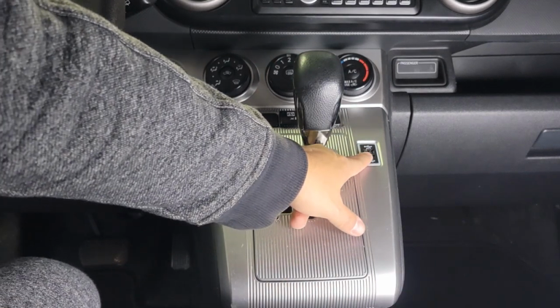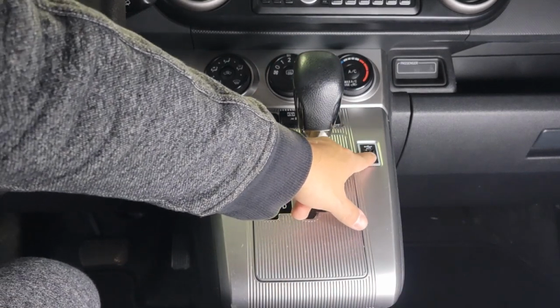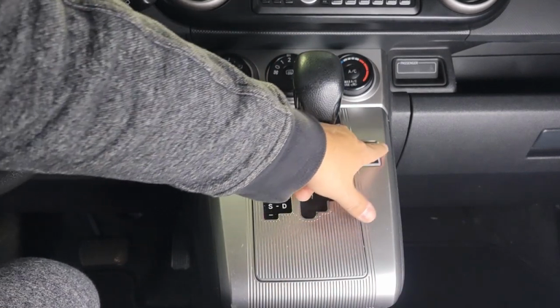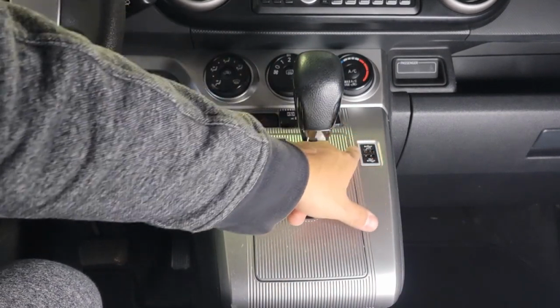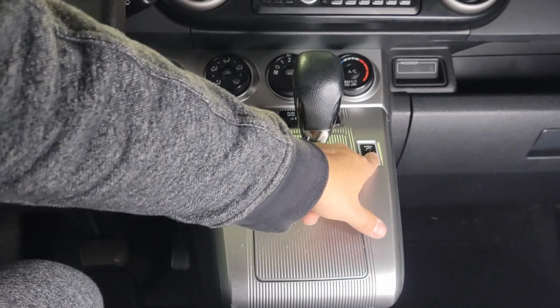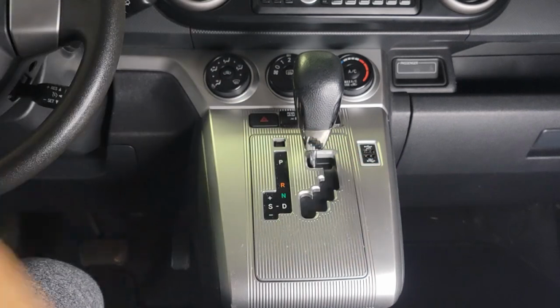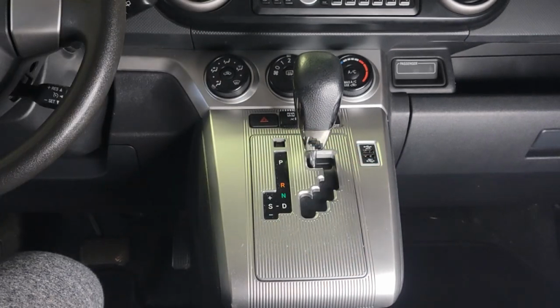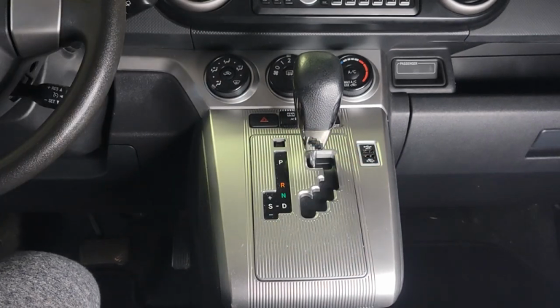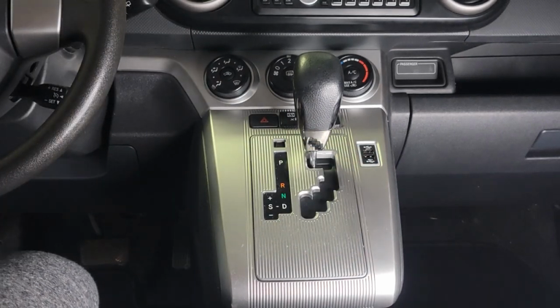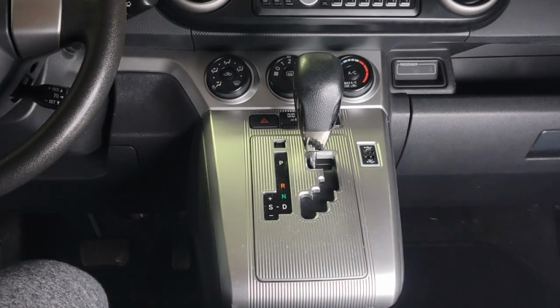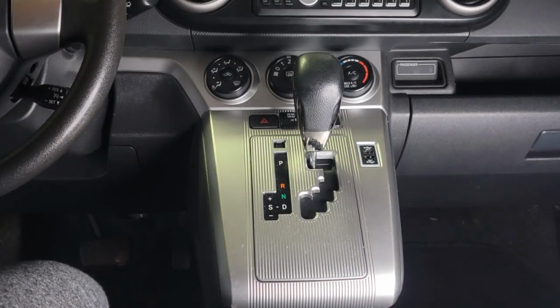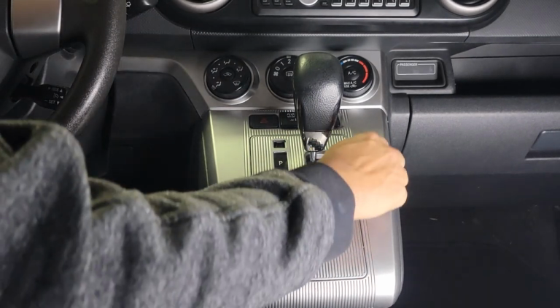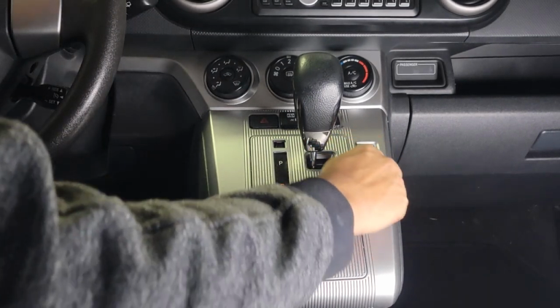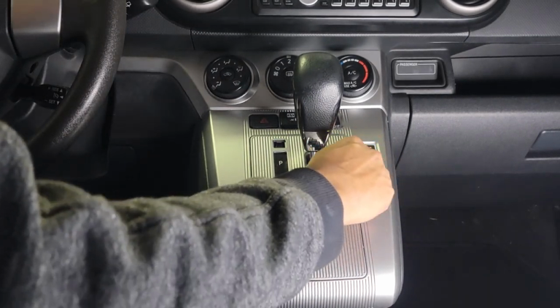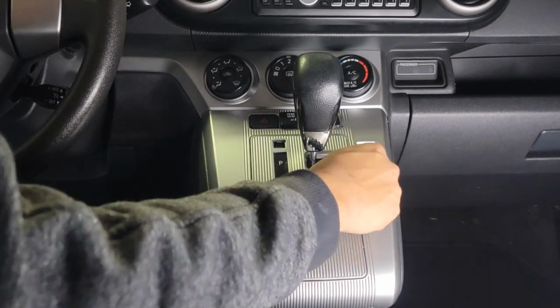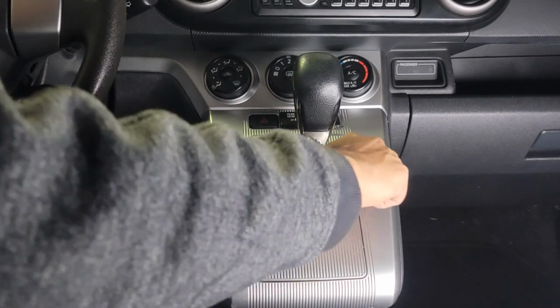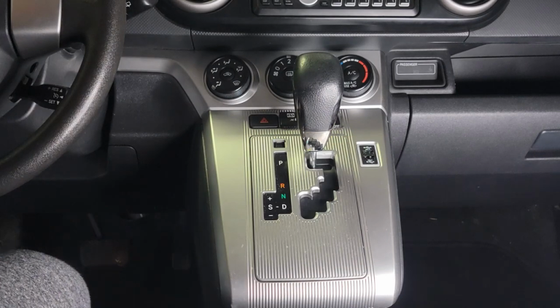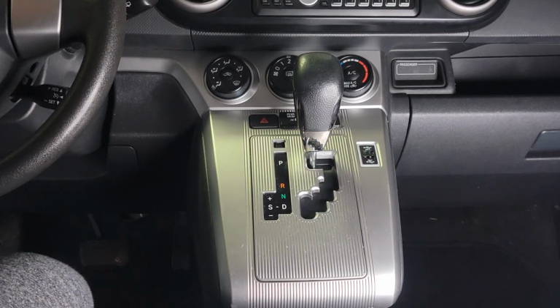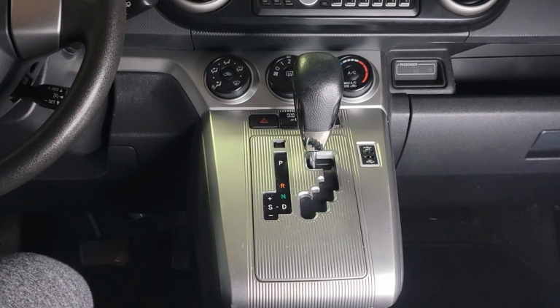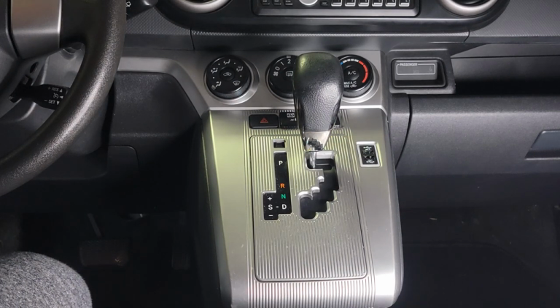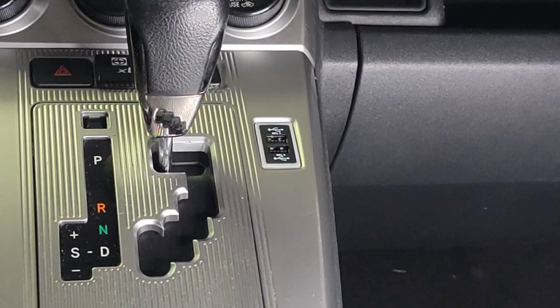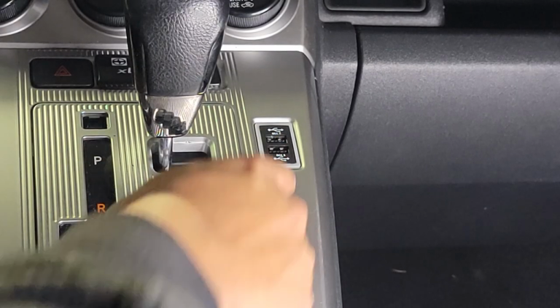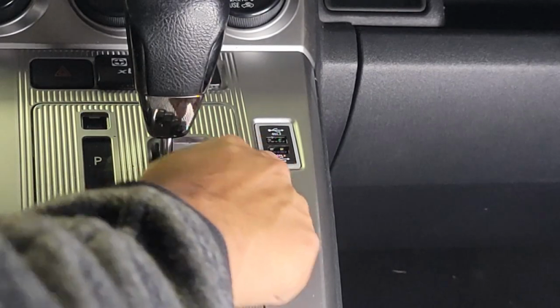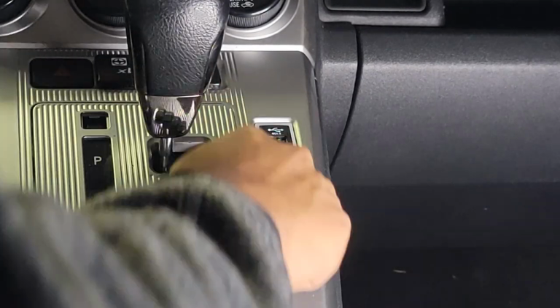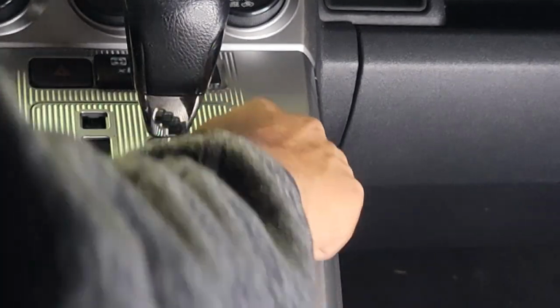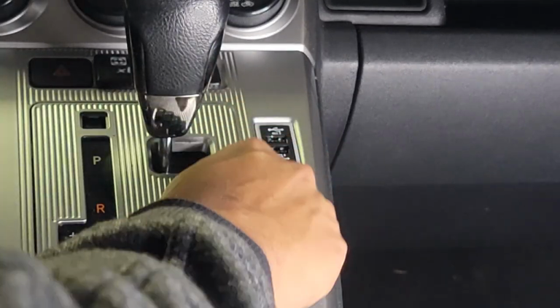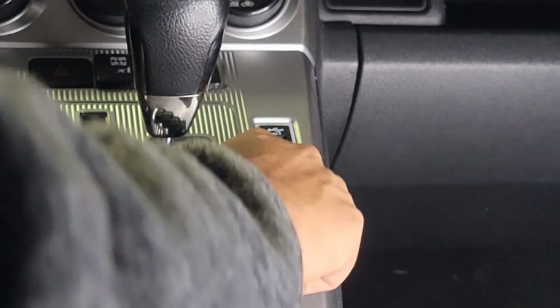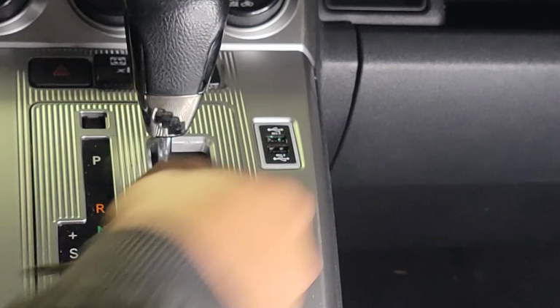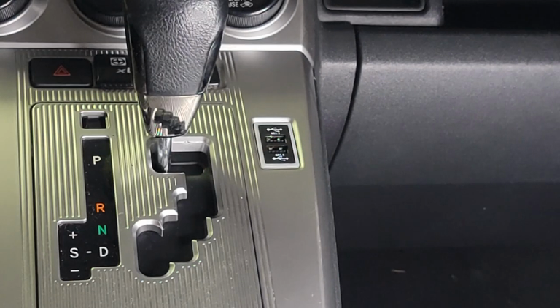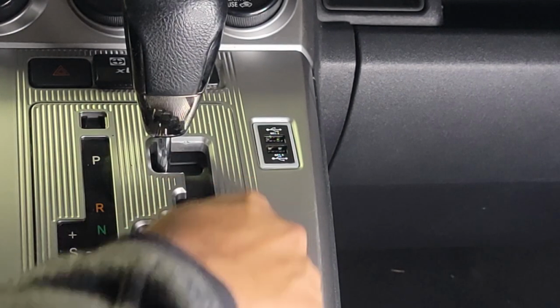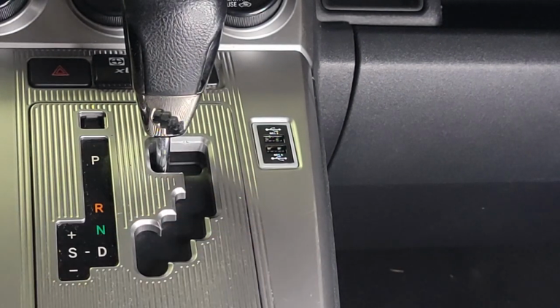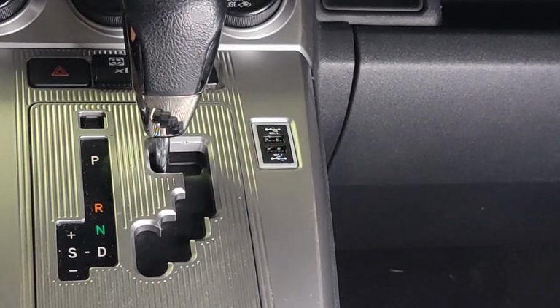It's now flush and it looks pretty good. Before, you just had a void there. Now you have dual USB chargers. Now that you can see we've connected the USB and it's flush here in the center console.